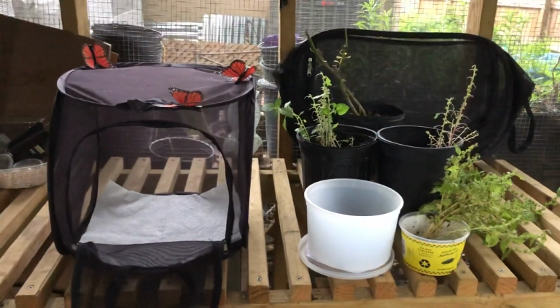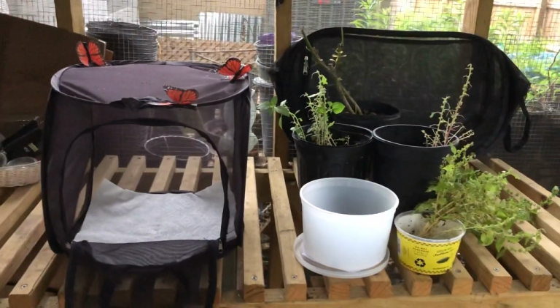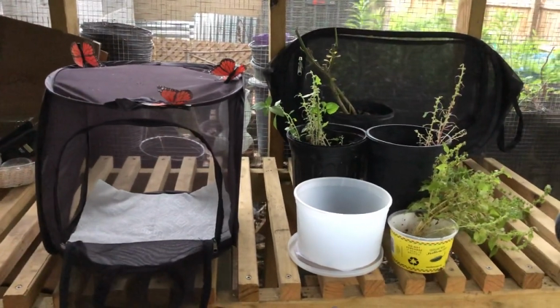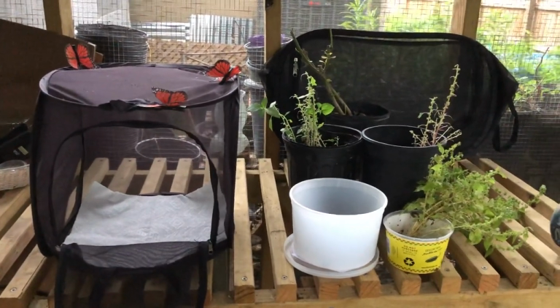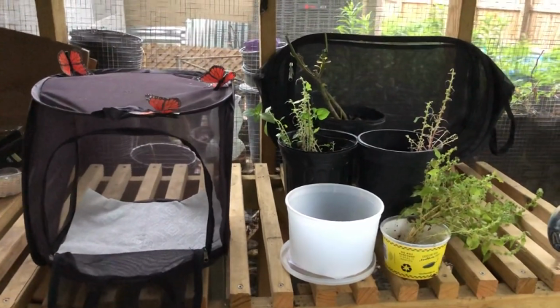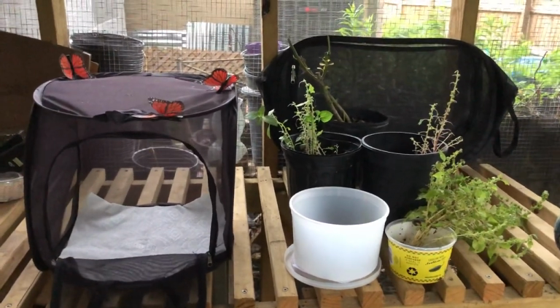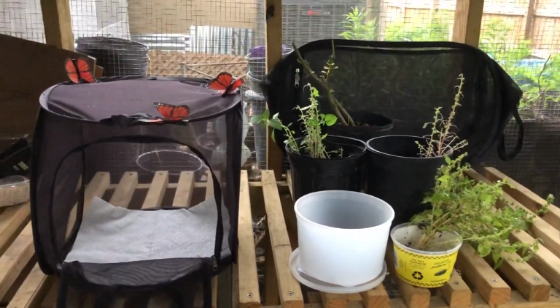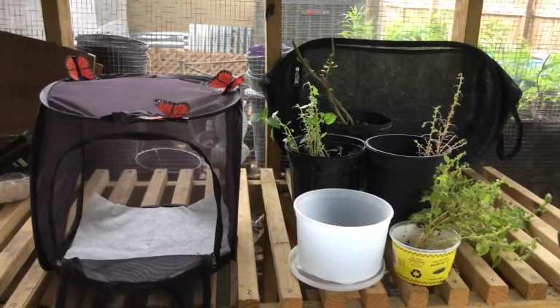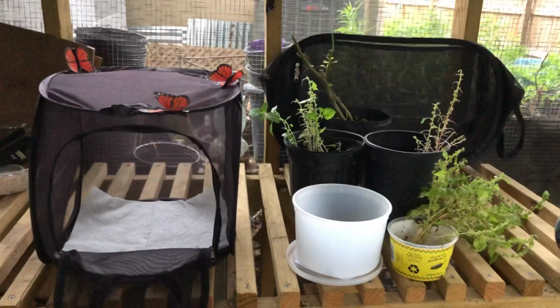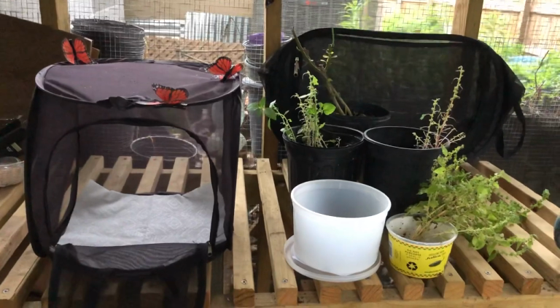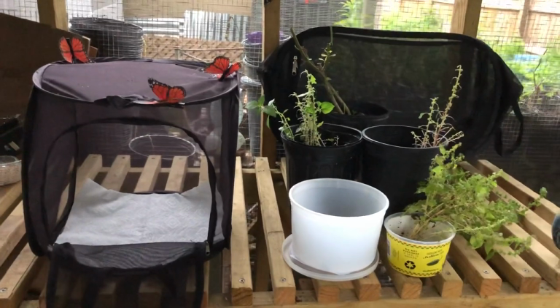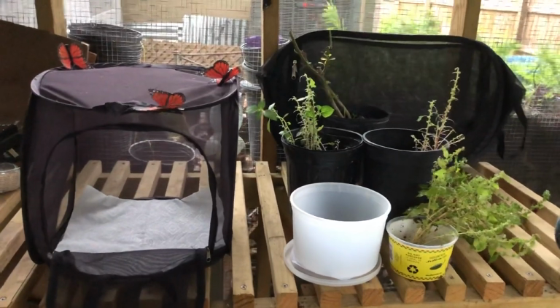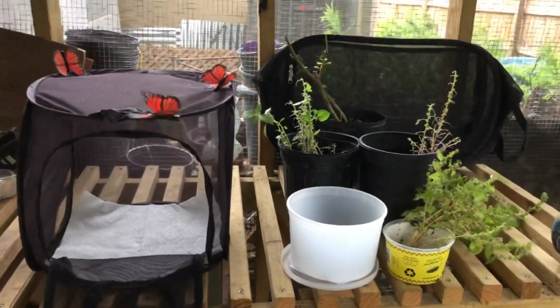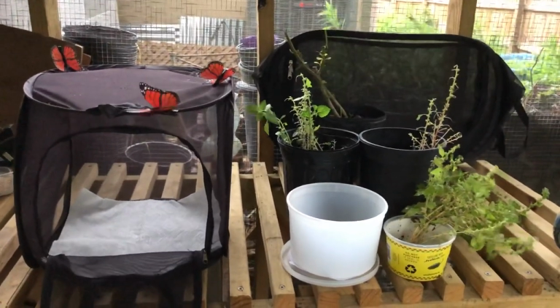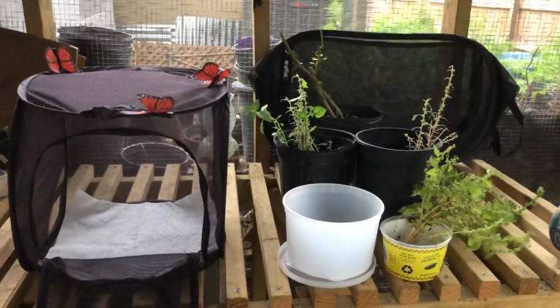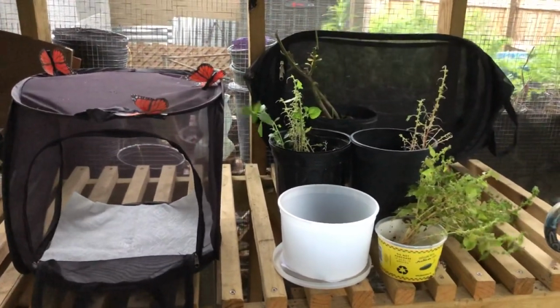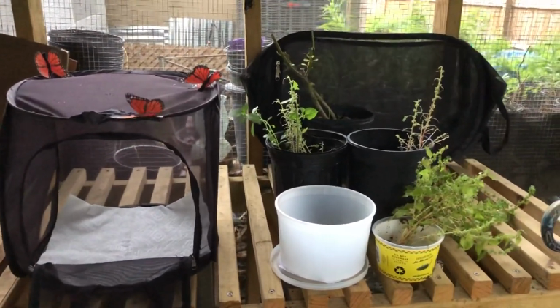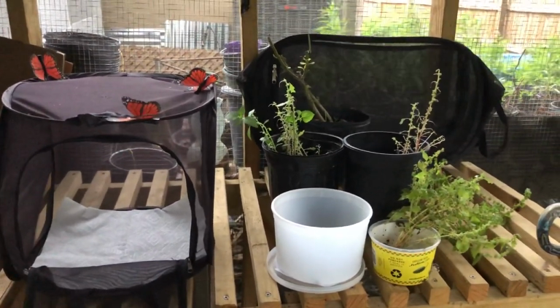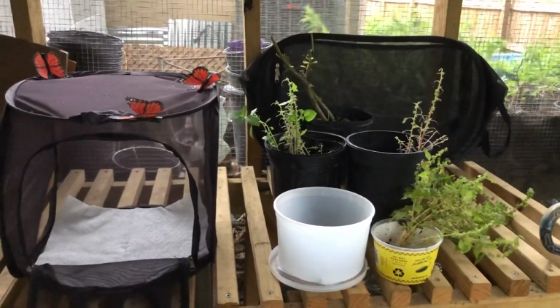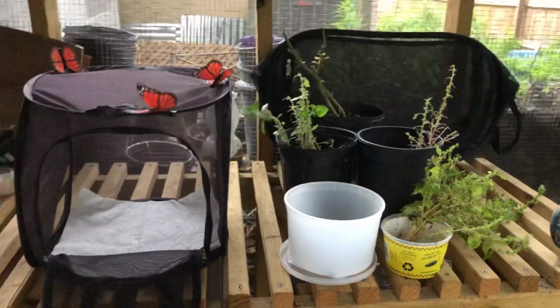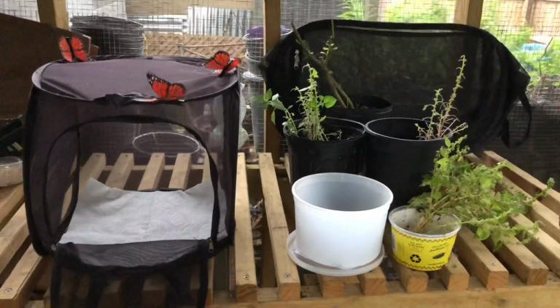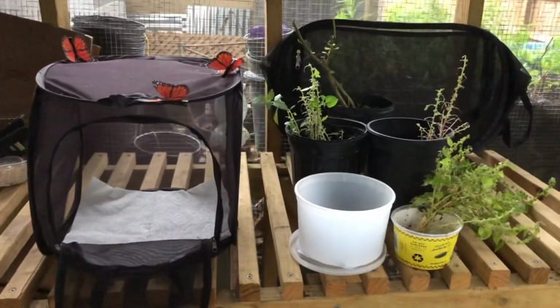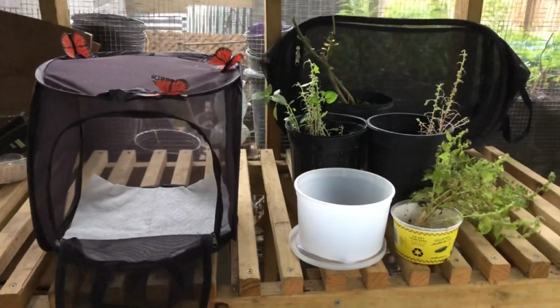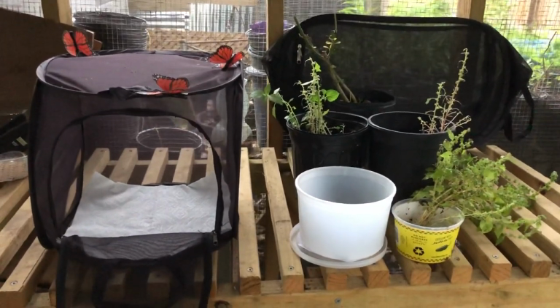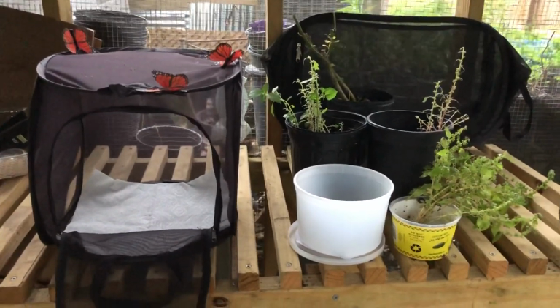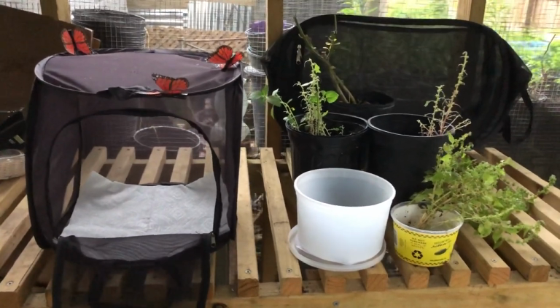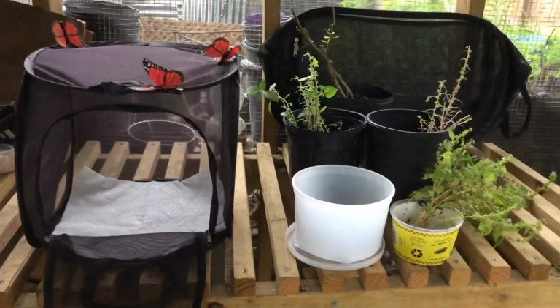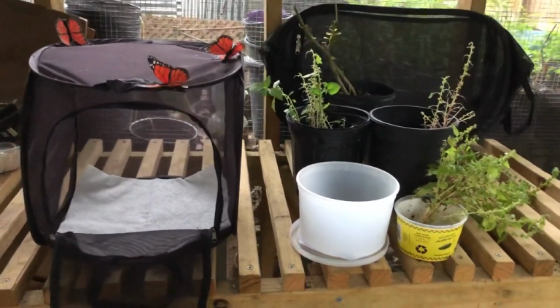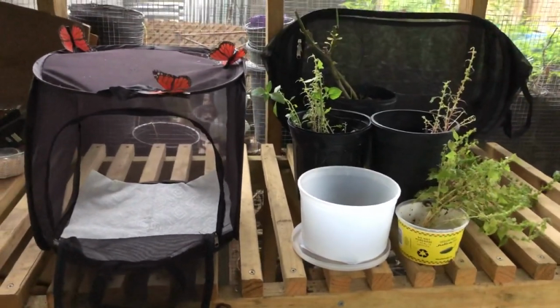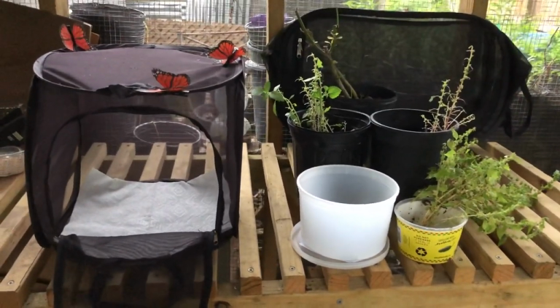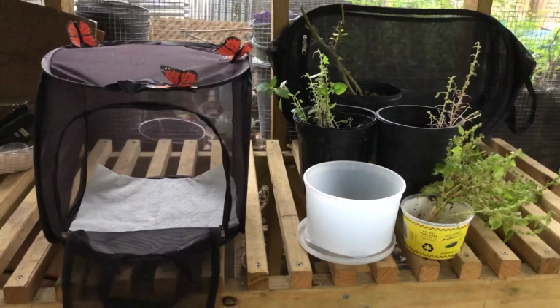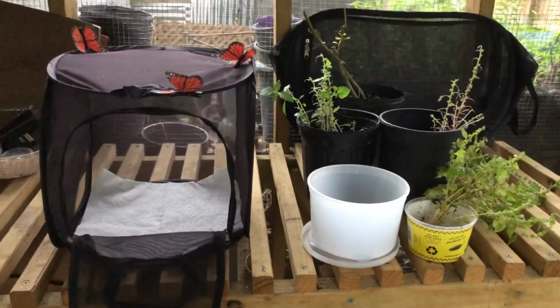Hey guys, Drake here with the Nectar Bar. Today we are day 11 of quarantine 2020. It's rainy and stormy, so I'm coming to you from inside the butterfly house. I want to talk about raising some caterpillars.